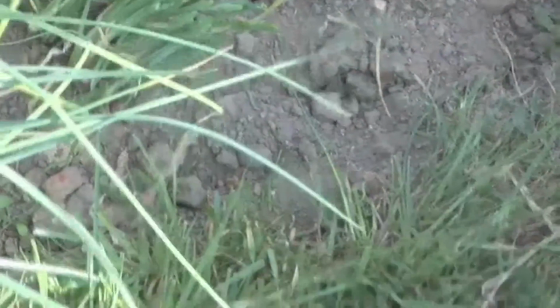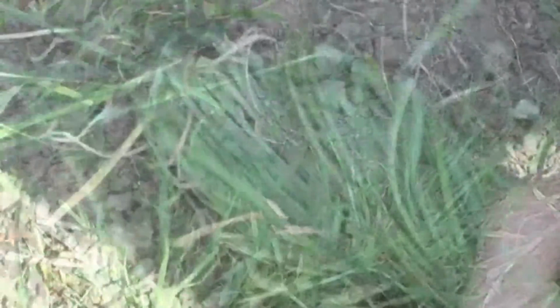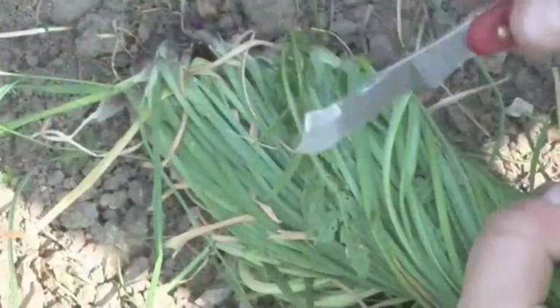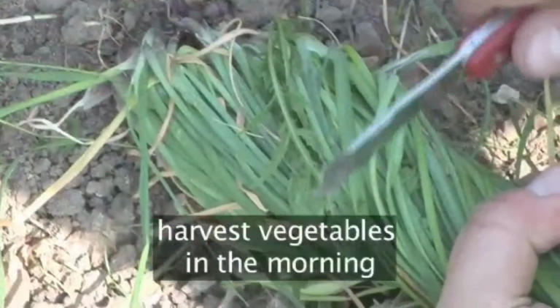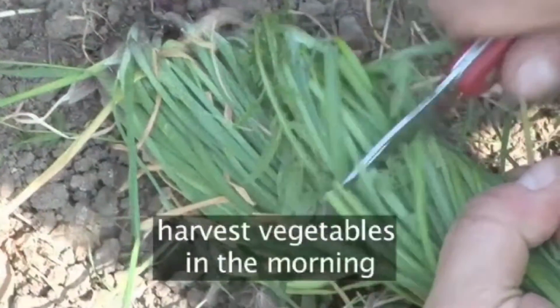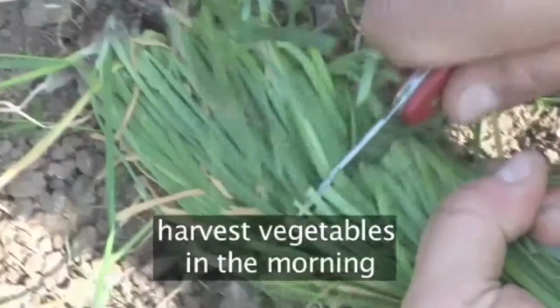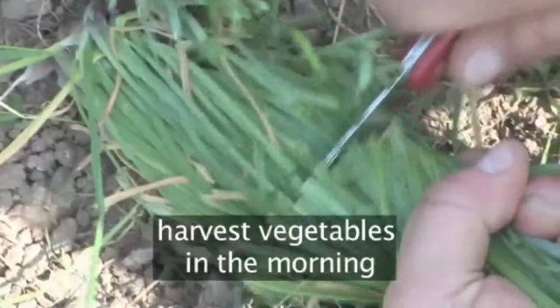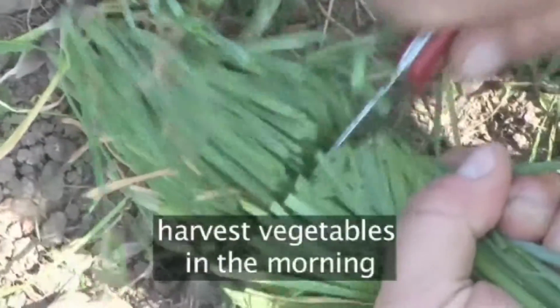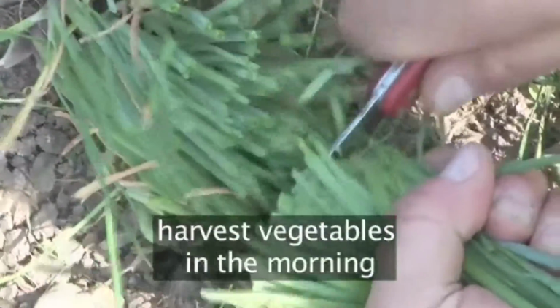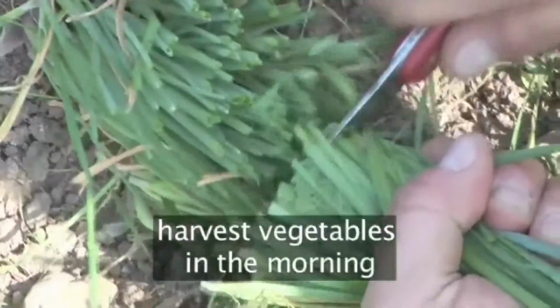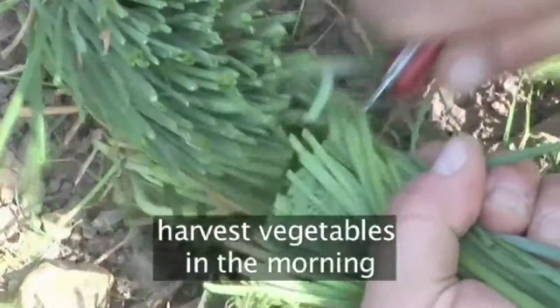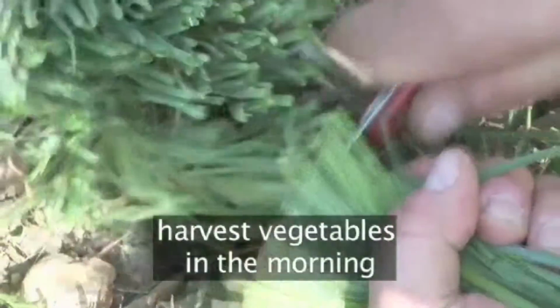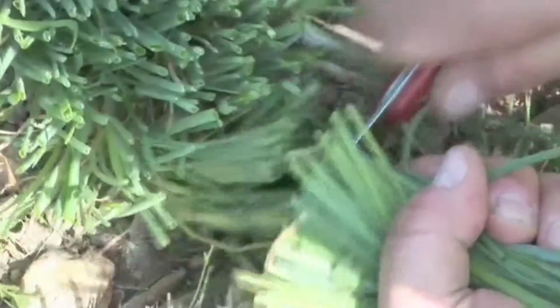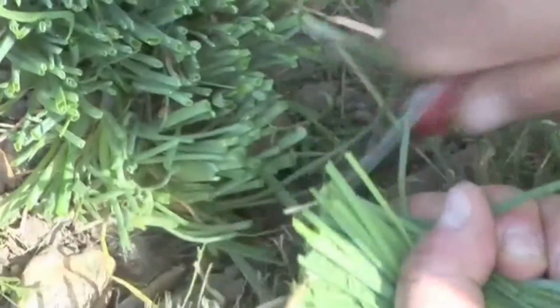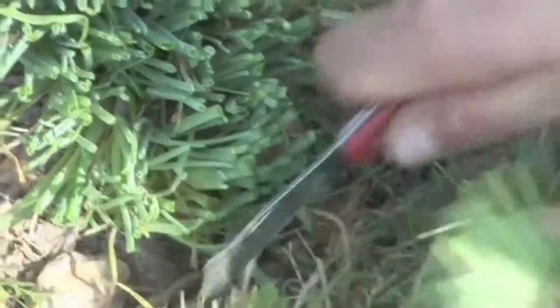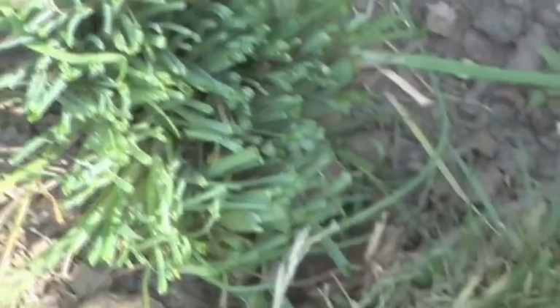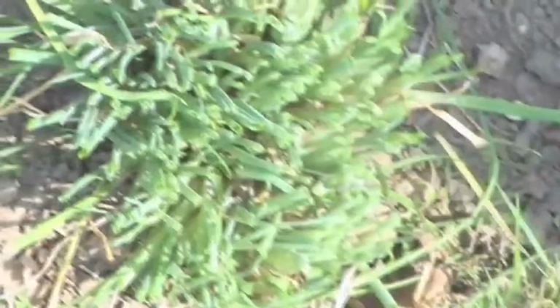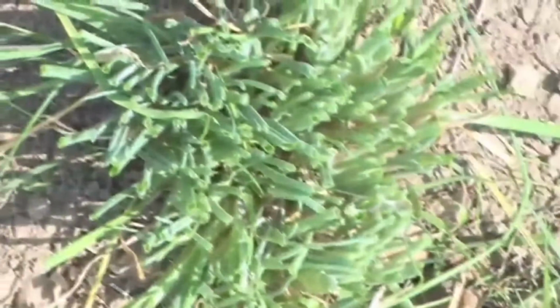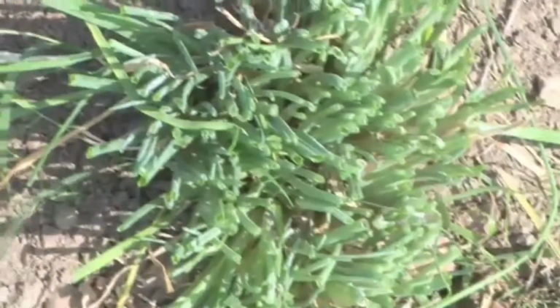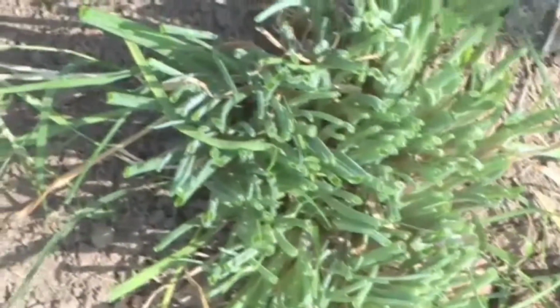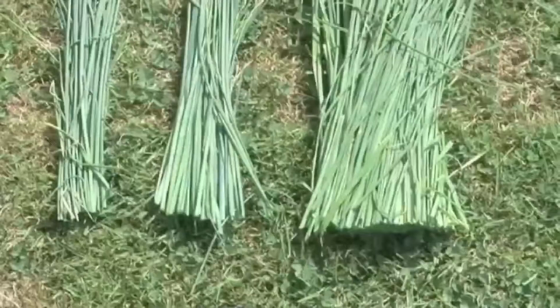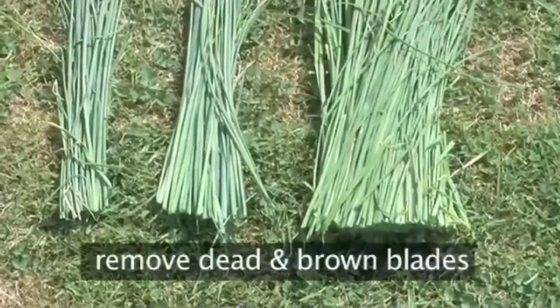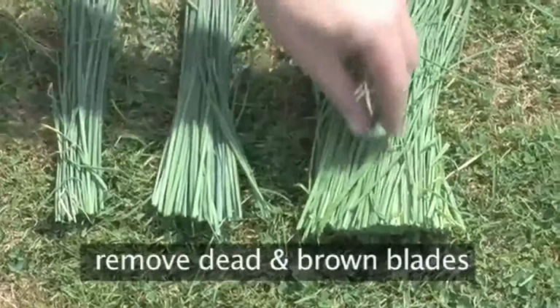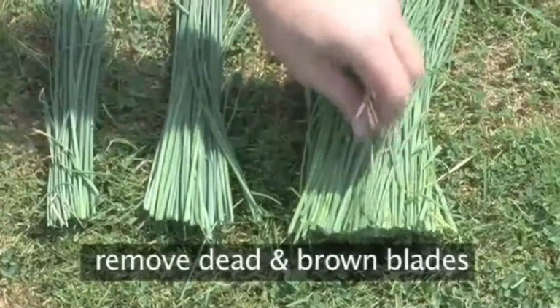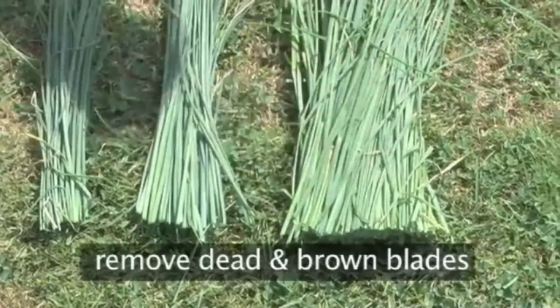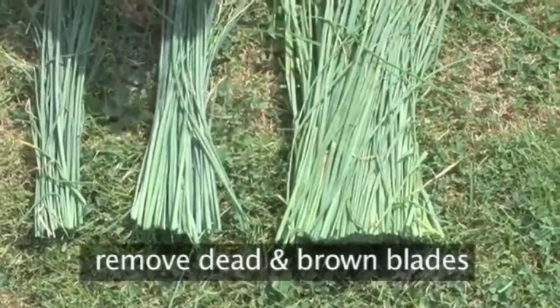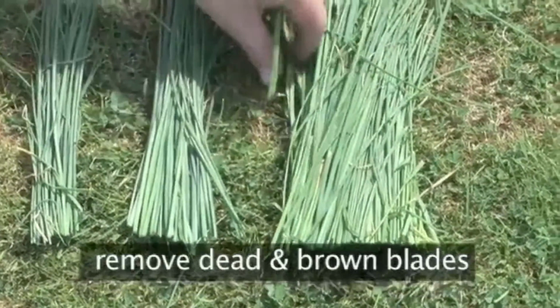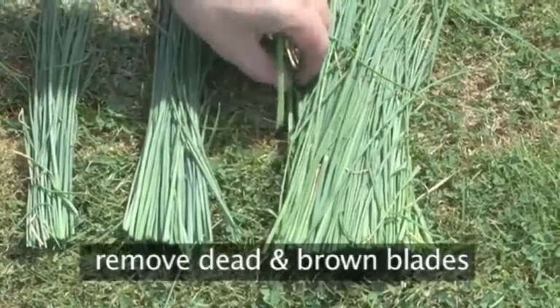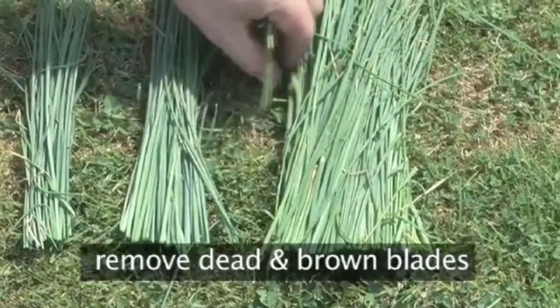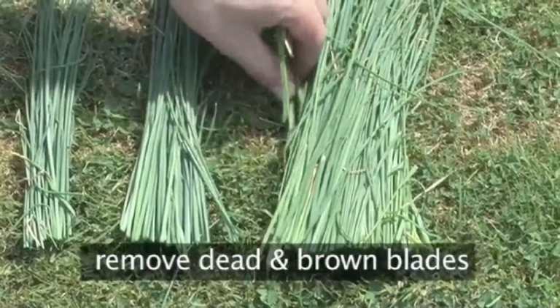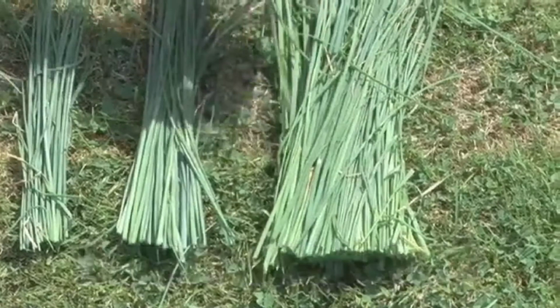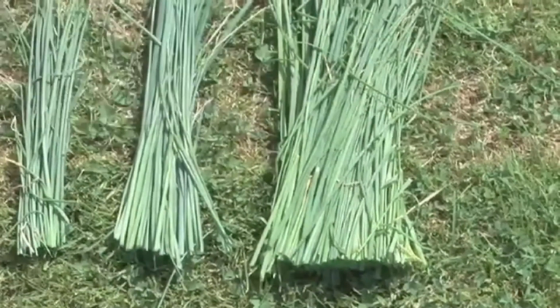Whenever possible, harvest vegetables during the cool part of the morning and process or store them as soon as you can. Remove the dead and browning blades from your crop, keeping only the lush green ones.